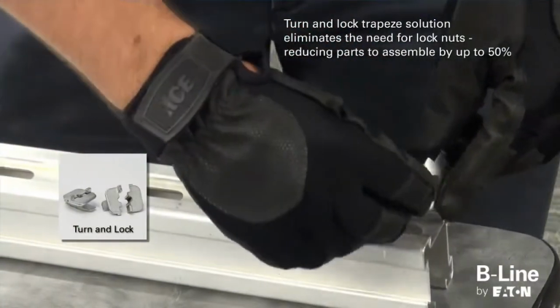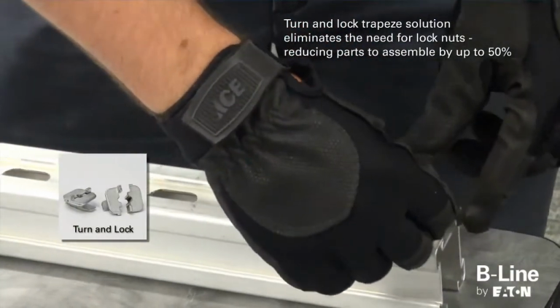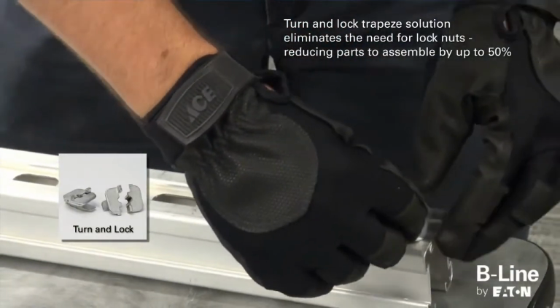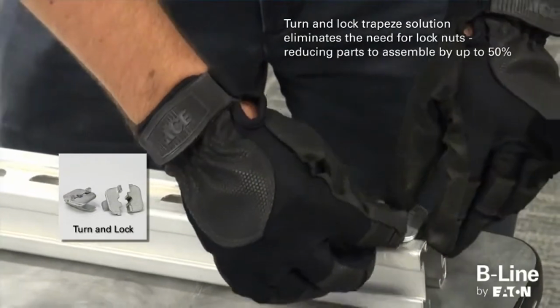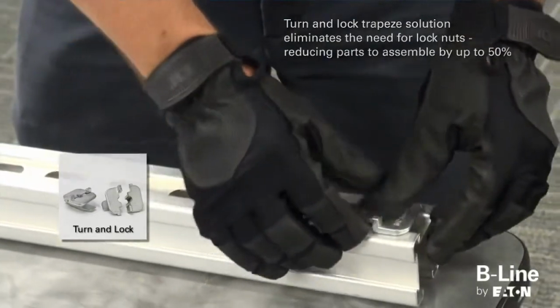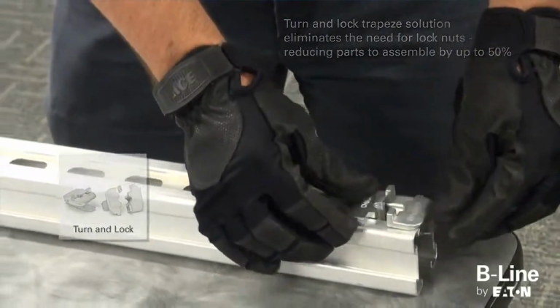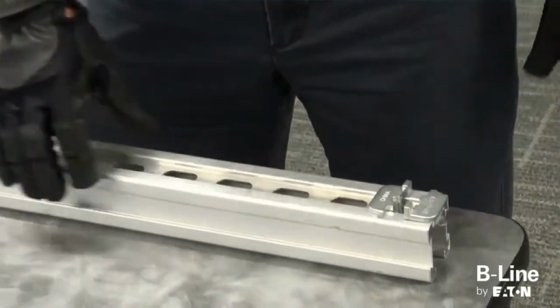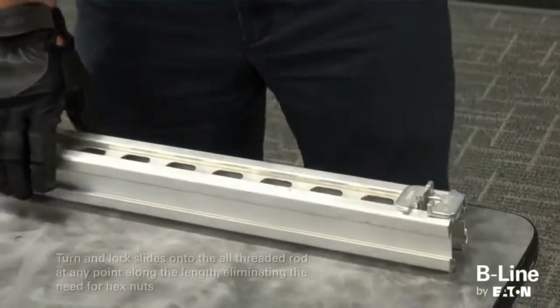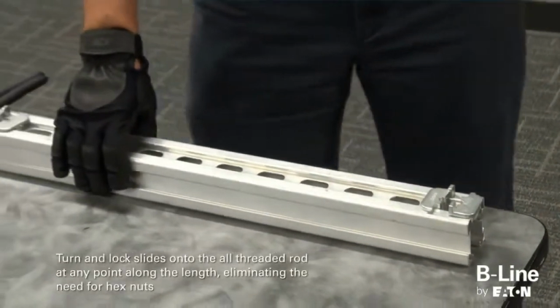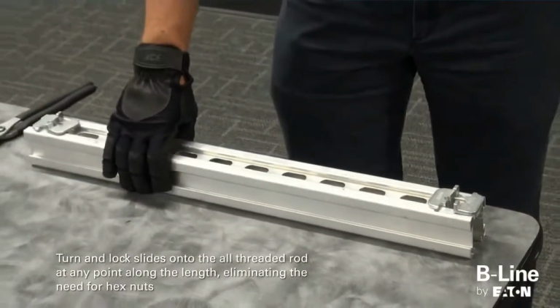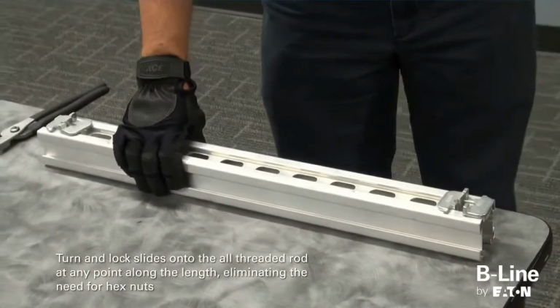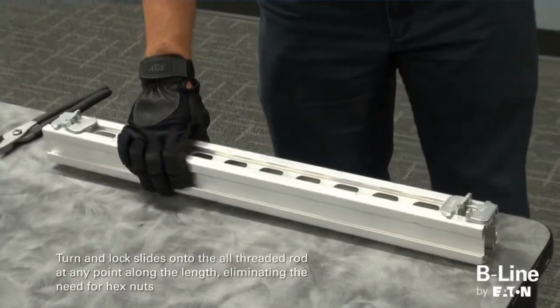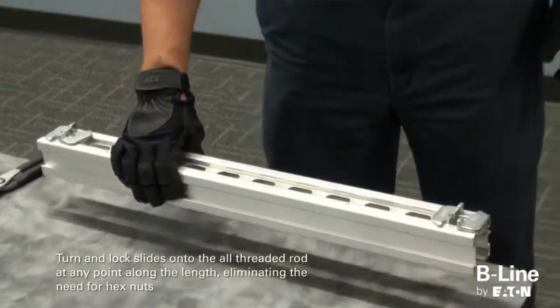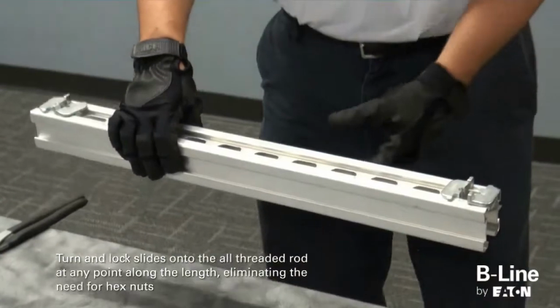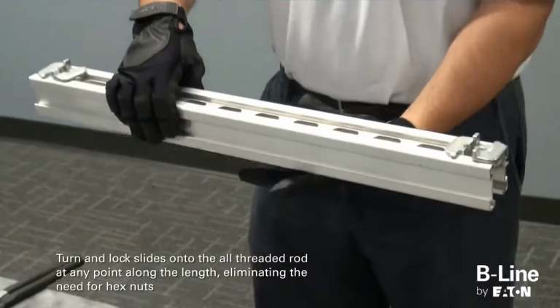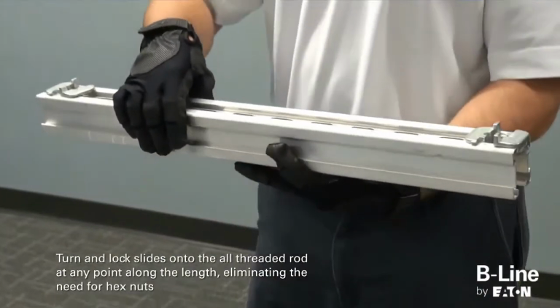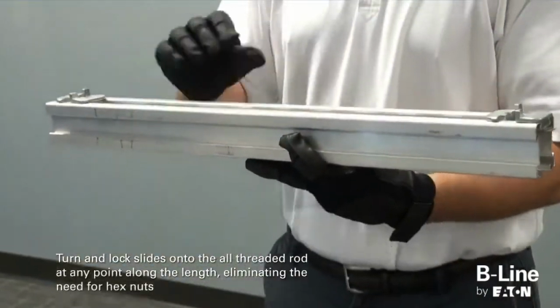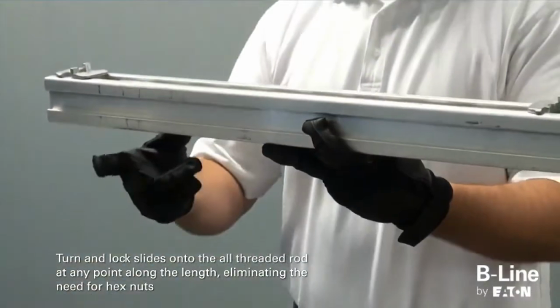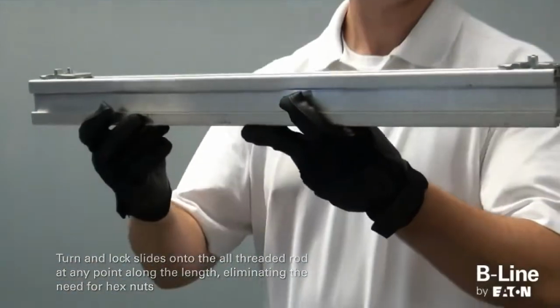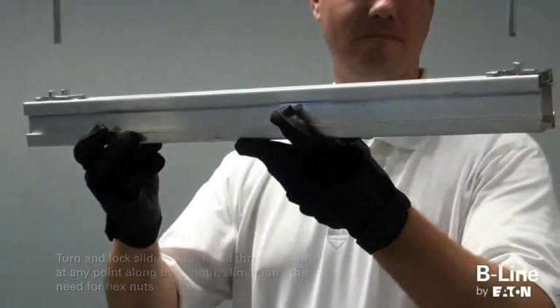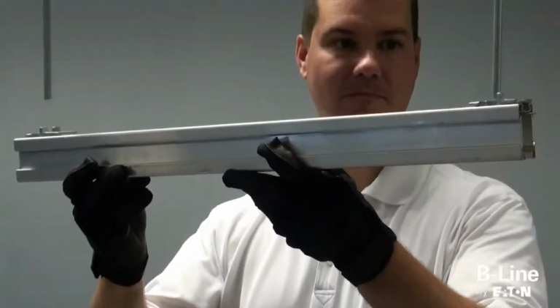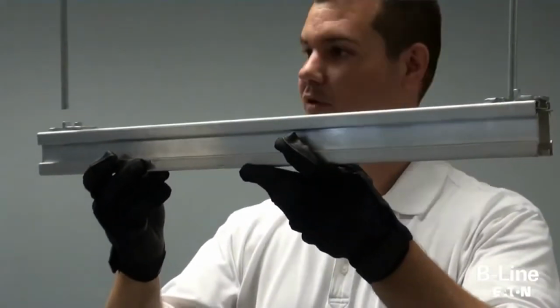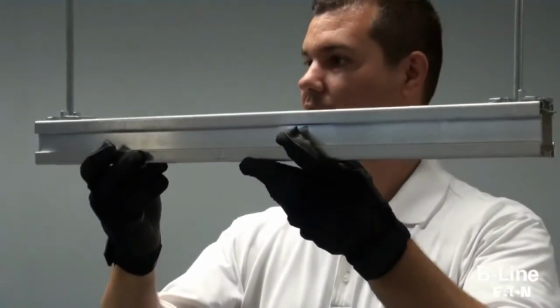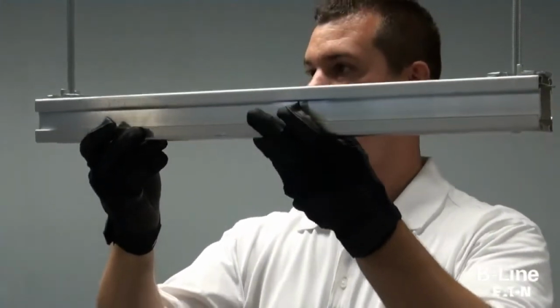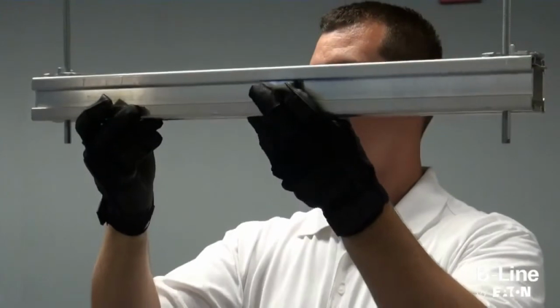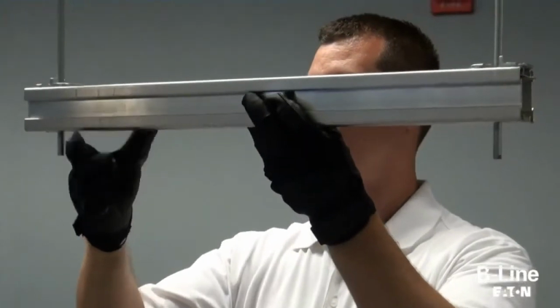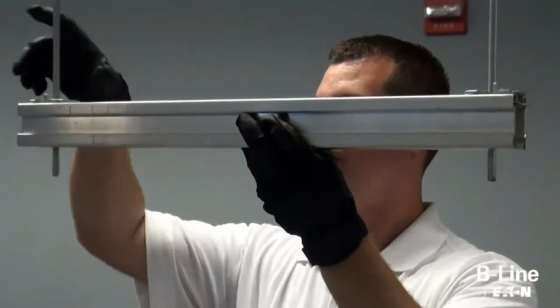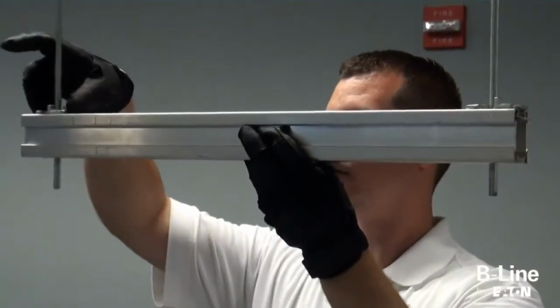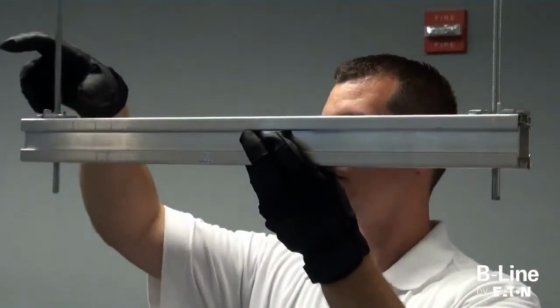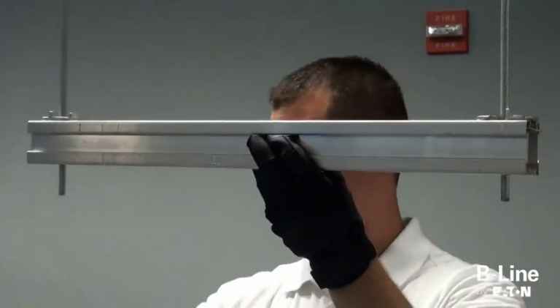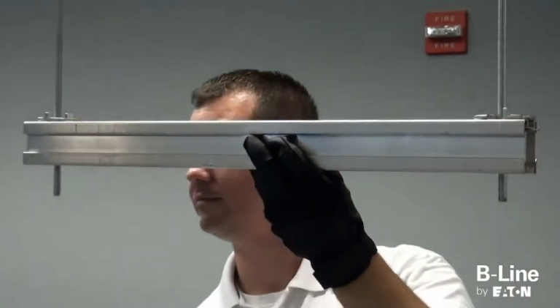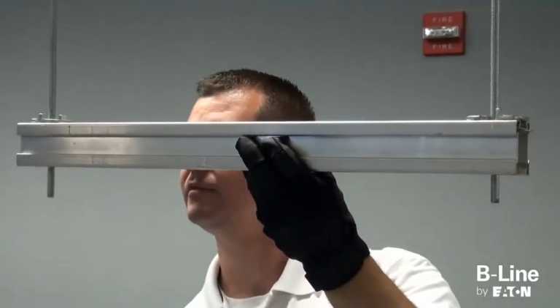The turn-and-lock slides onto the 3/8 all-threaded rod at any point along the link, eliminating the need for hex nuts, helping save installation time. The turn-and-lock can also be pre-installed into 4-Dimension channel for easier installation, thereby reducing parts to assemble by up to 50%.